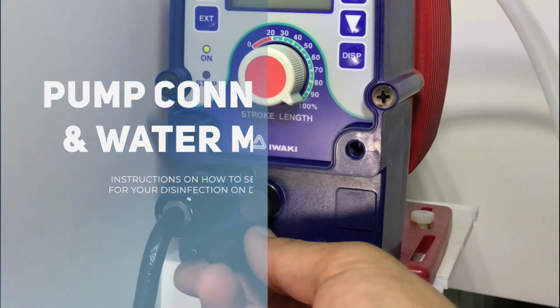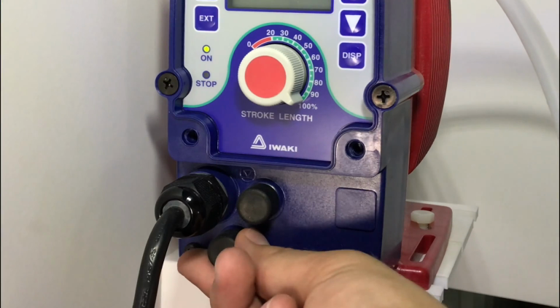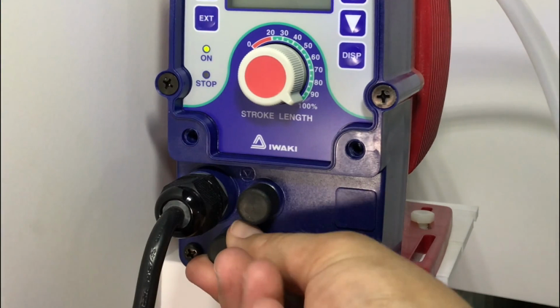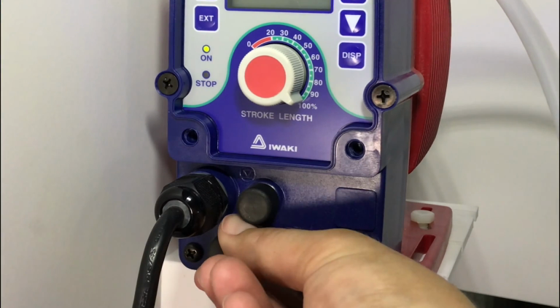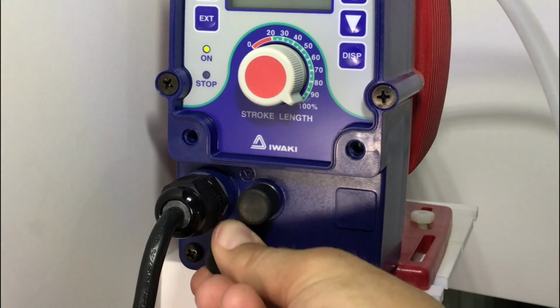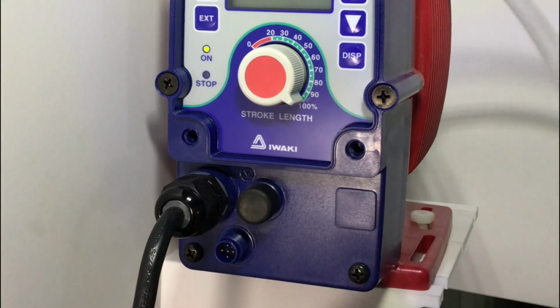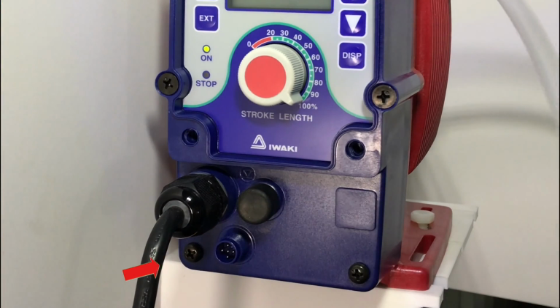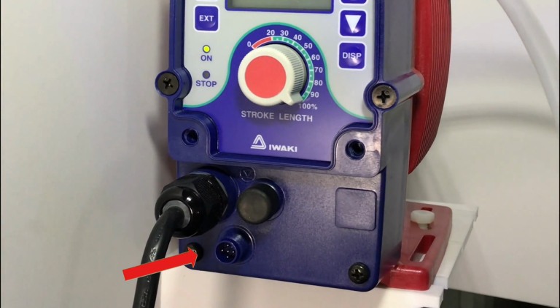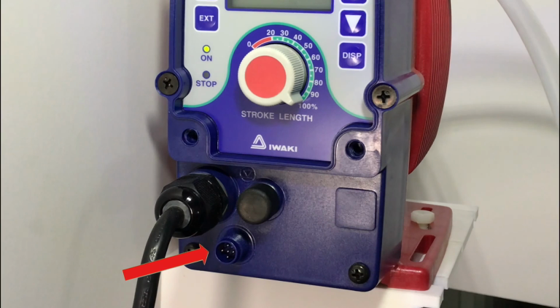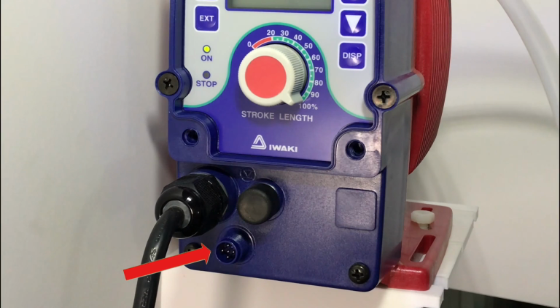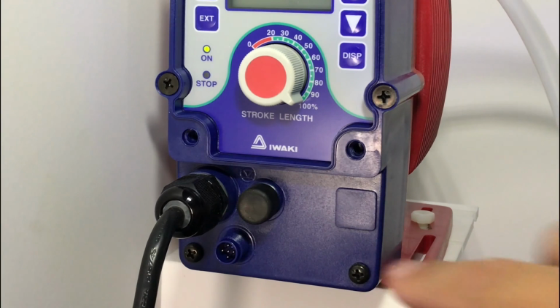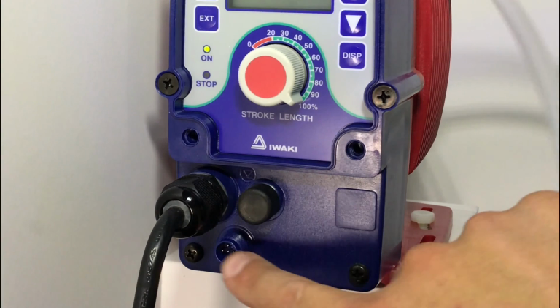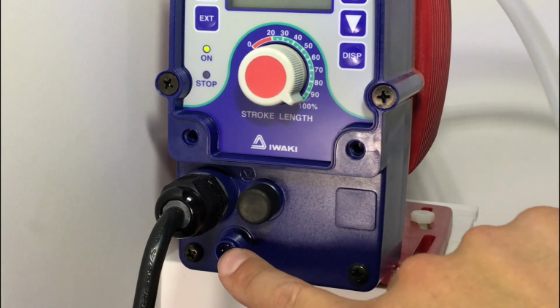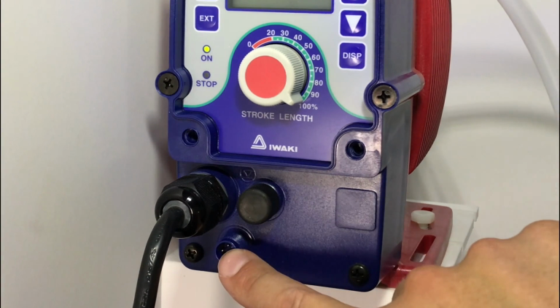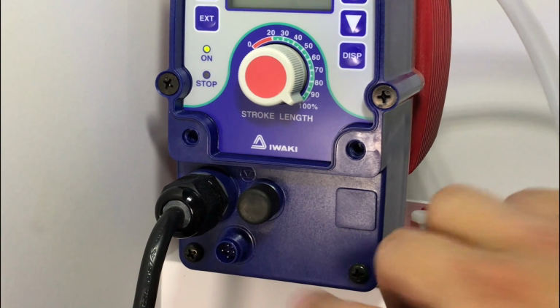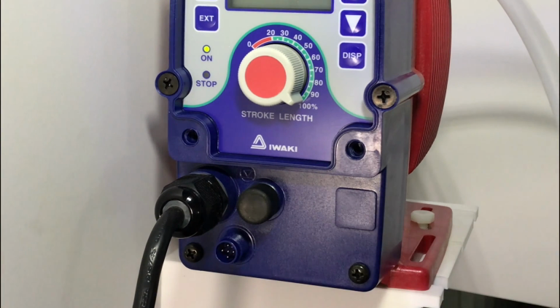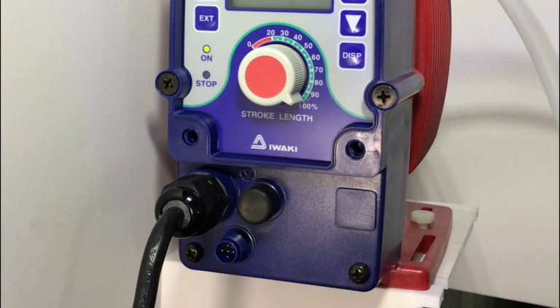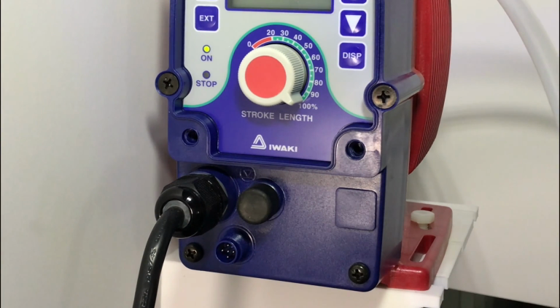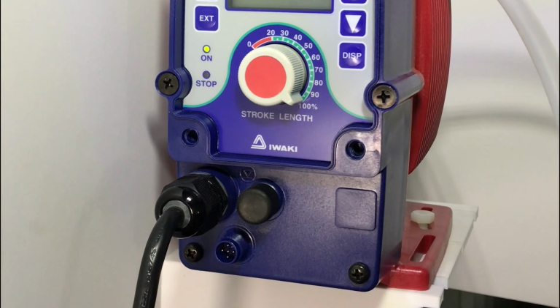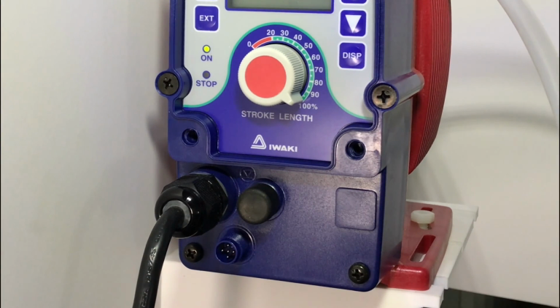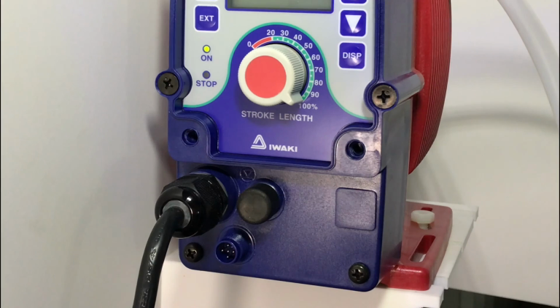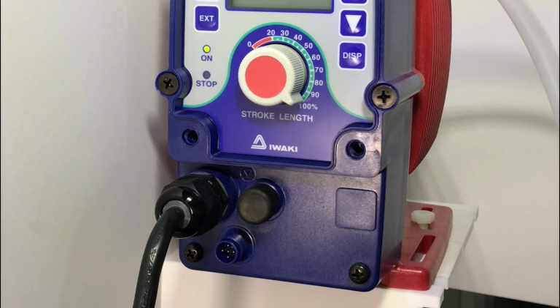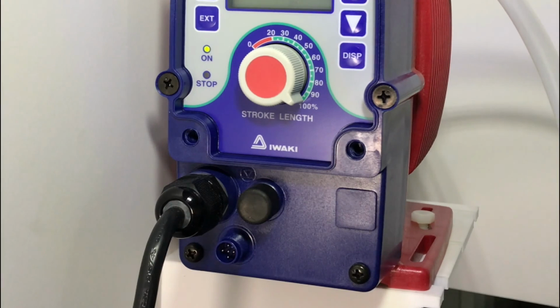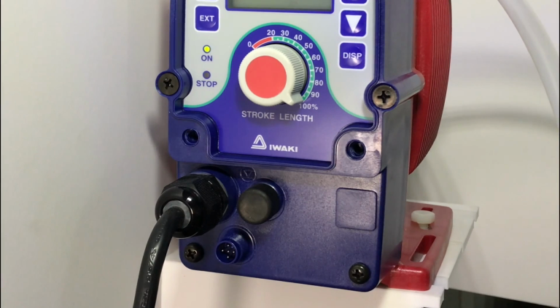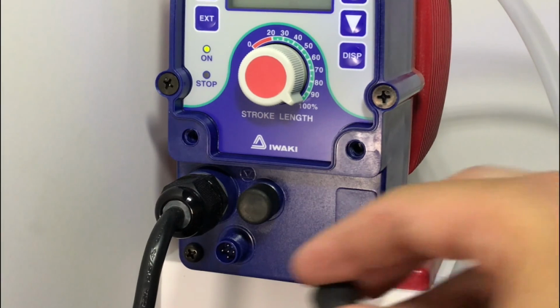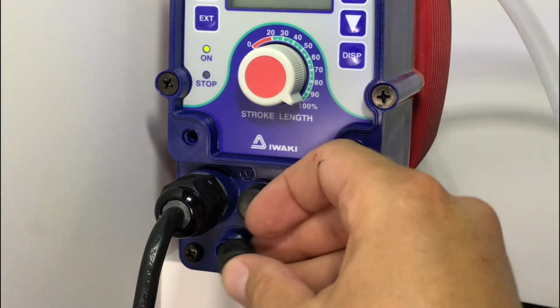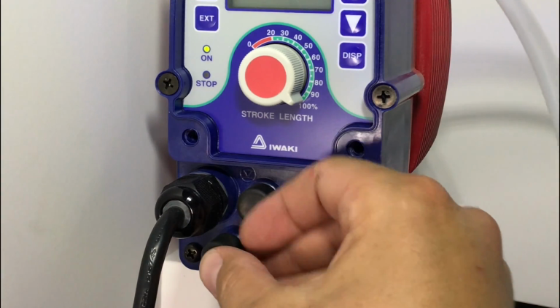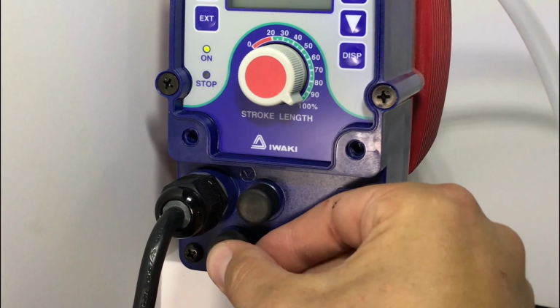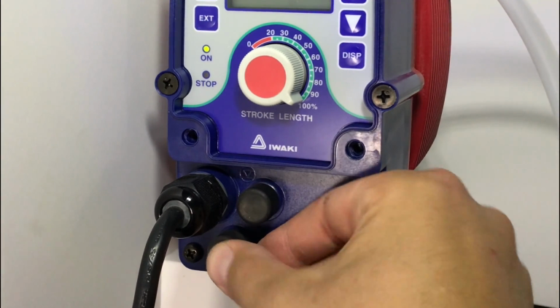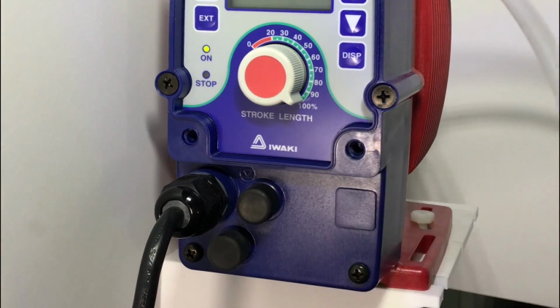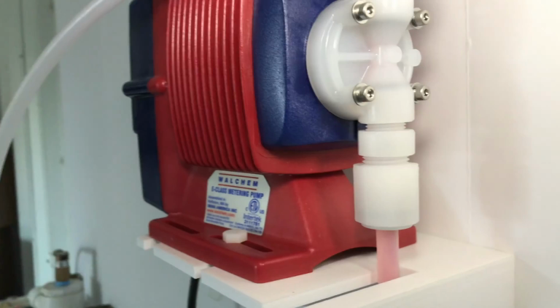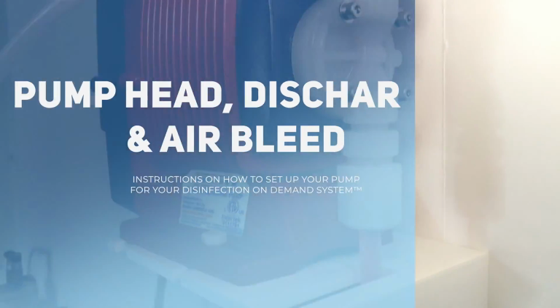The bottom port underneath the power cord is where the pump connector will go coming from the water meter. The black wire, typically the common wire, goes to terminal 5. The red wire, typically the signal wire, goes to terminal 2.